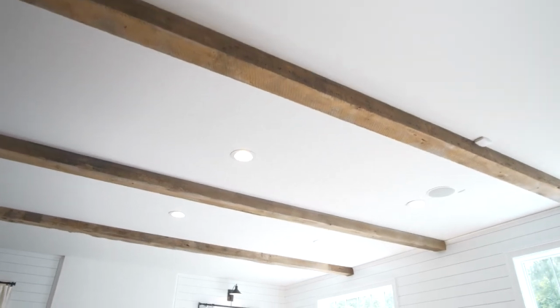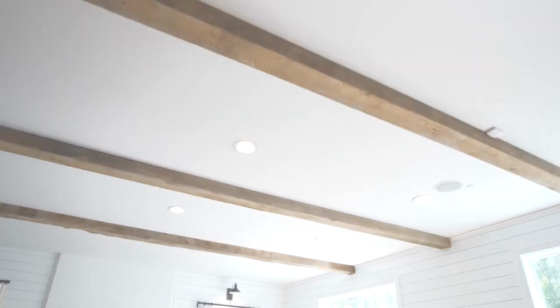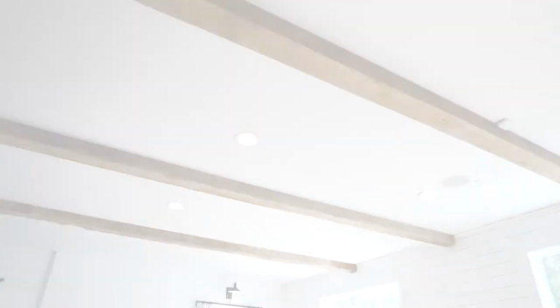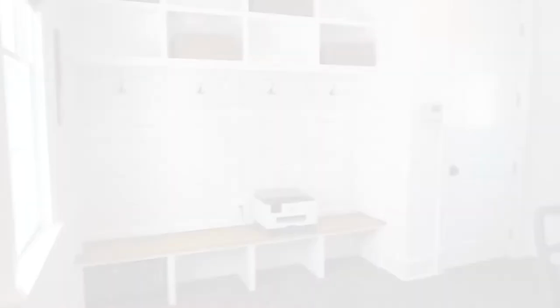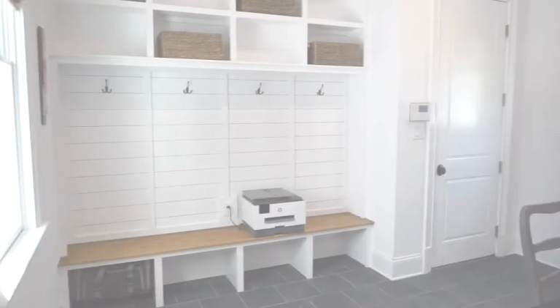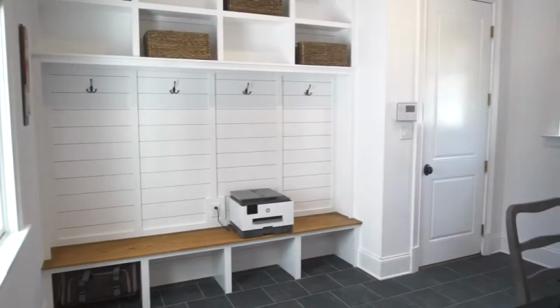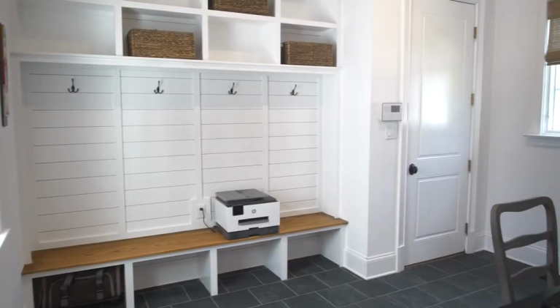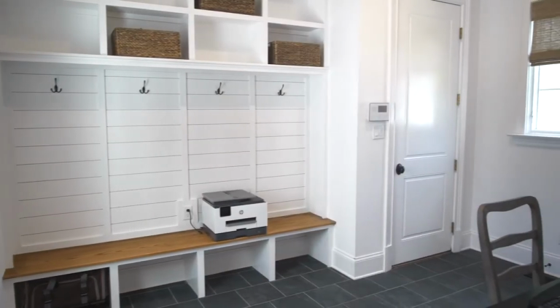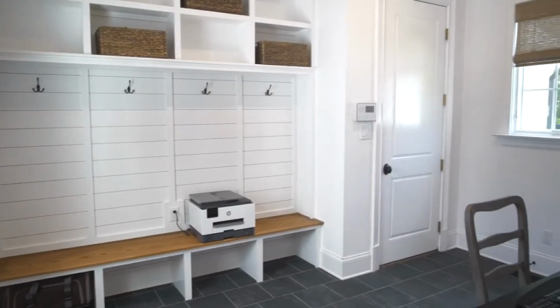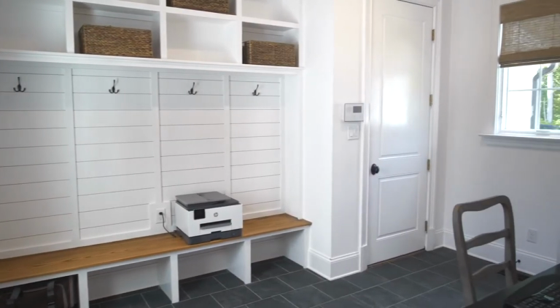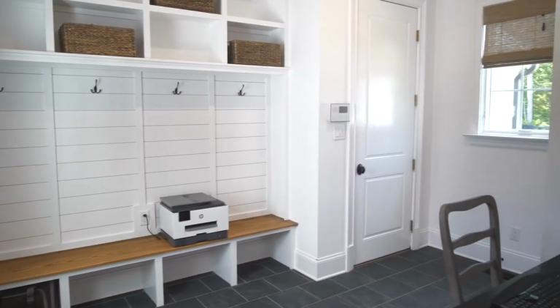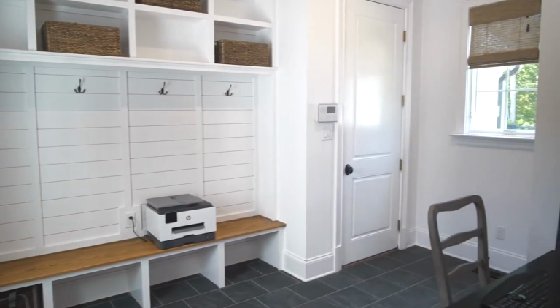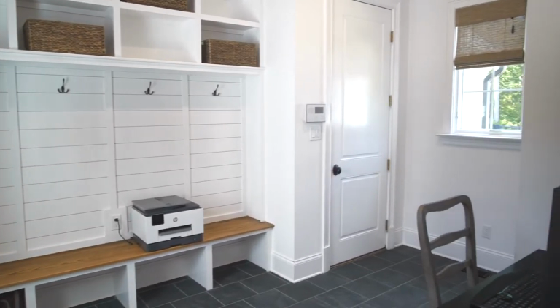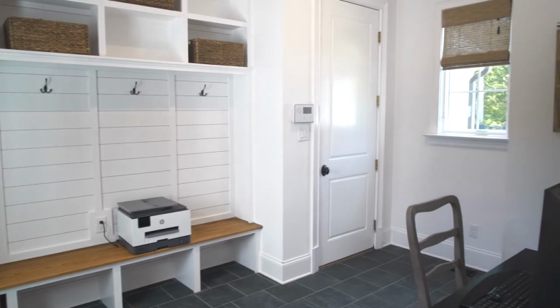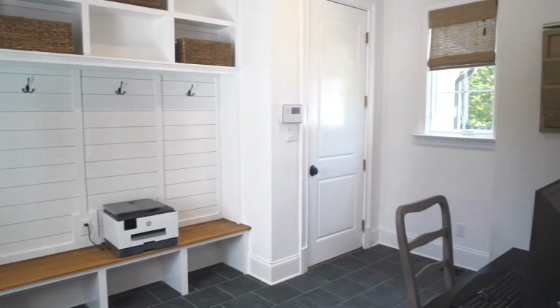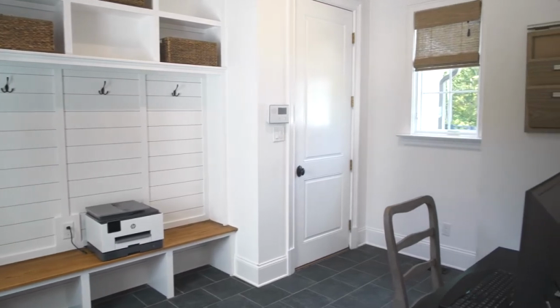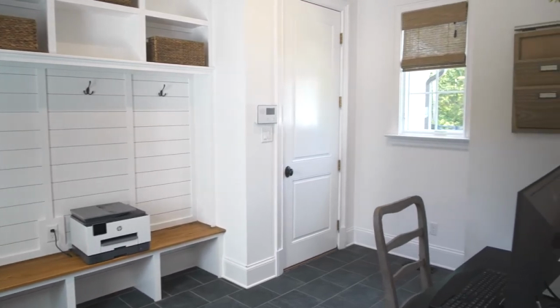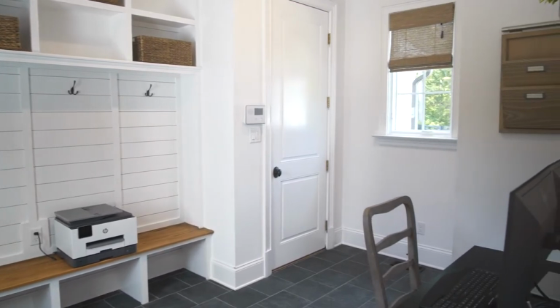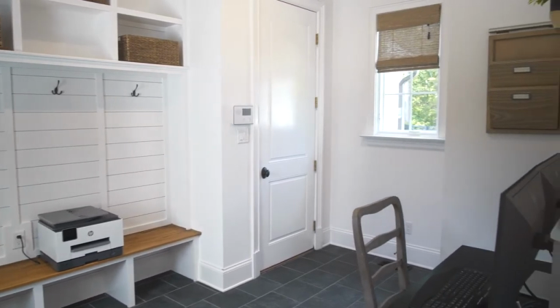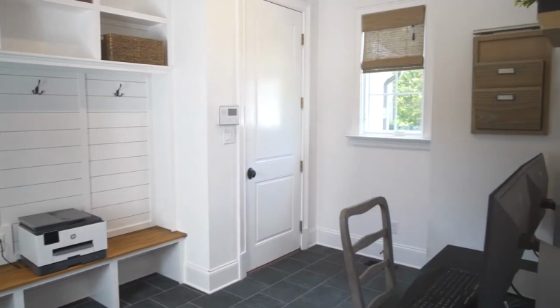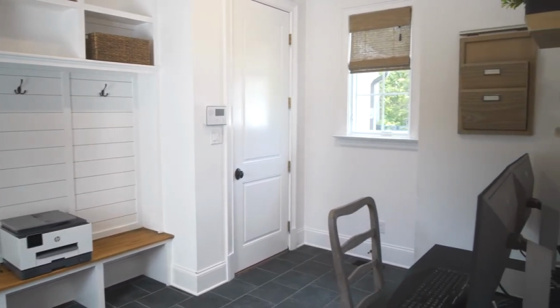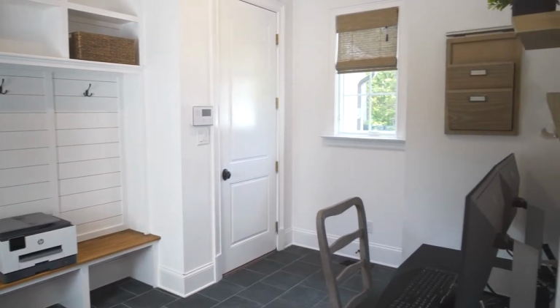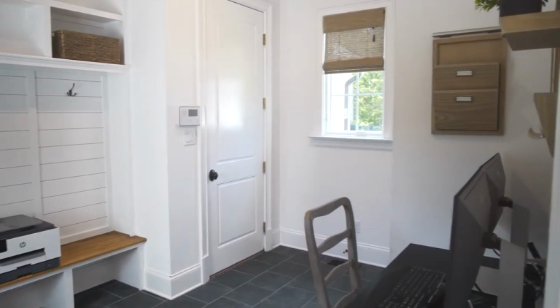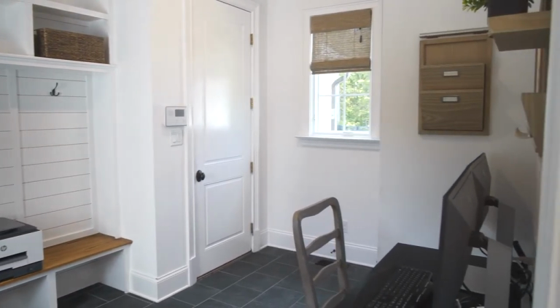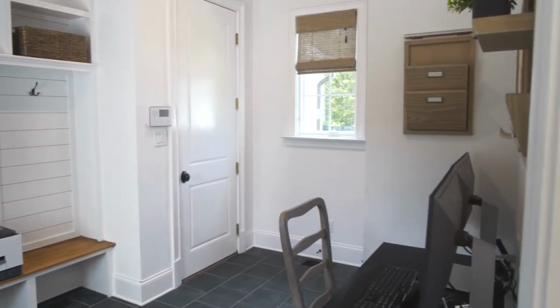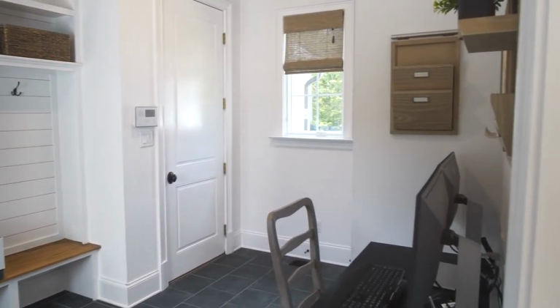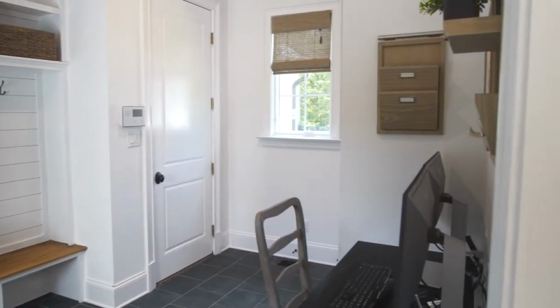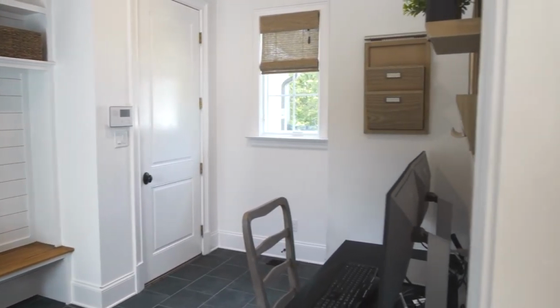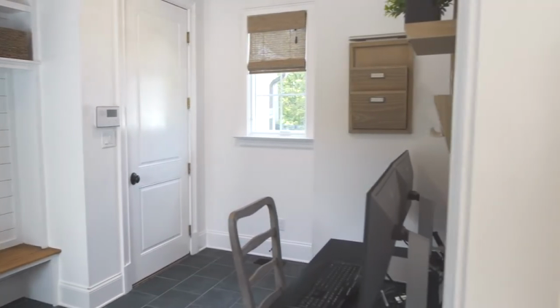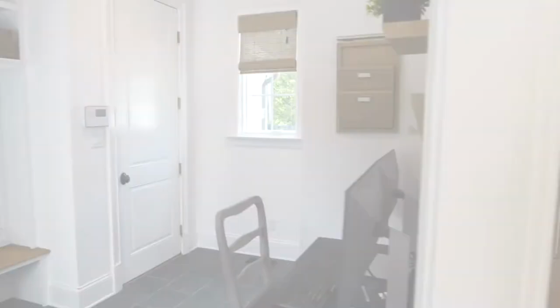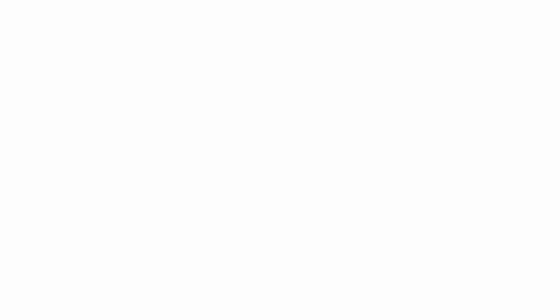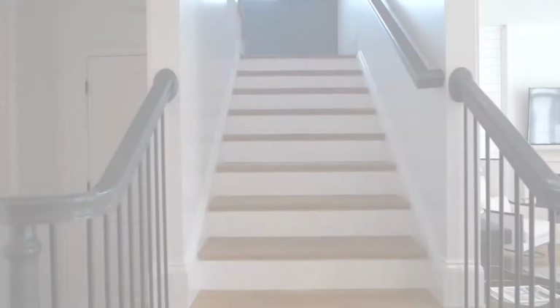The mudroom has ceramic floors to emulate slate, a weathered driftwood stained desk and generous sized cubbies, which is great for everyday living.